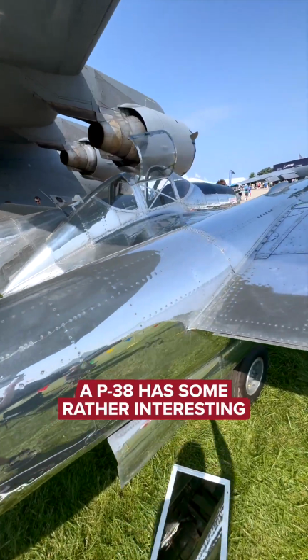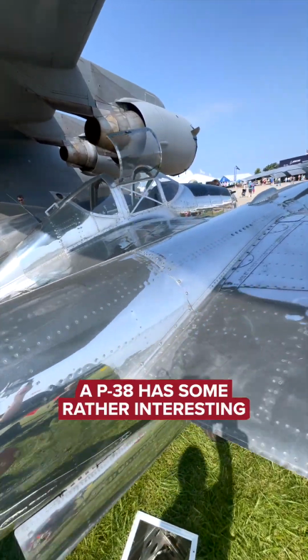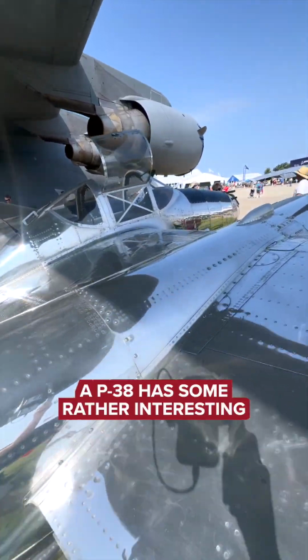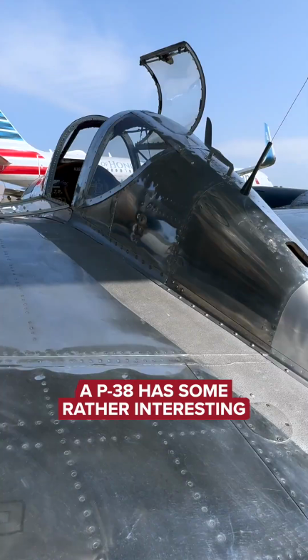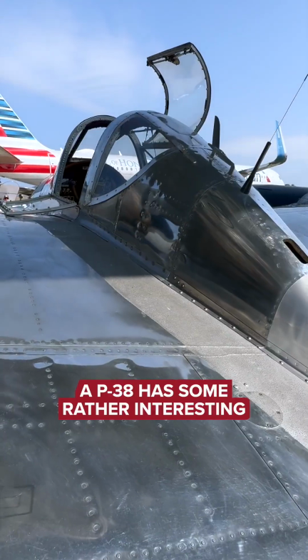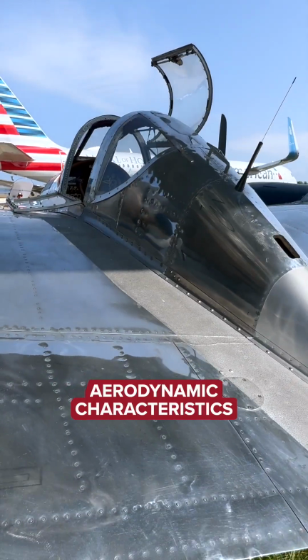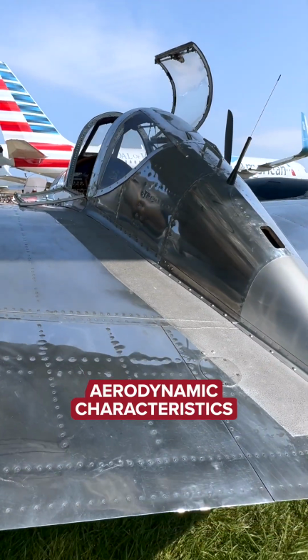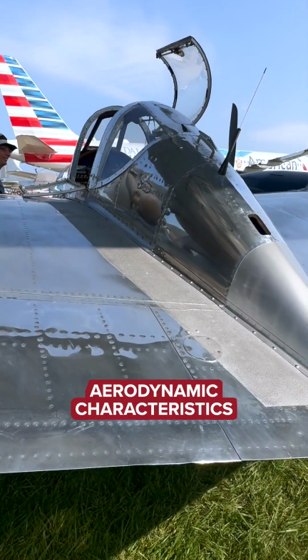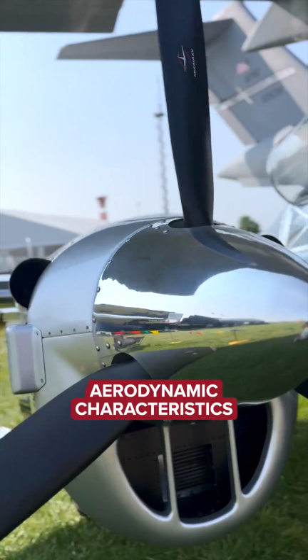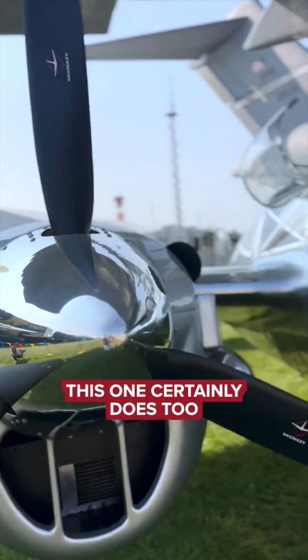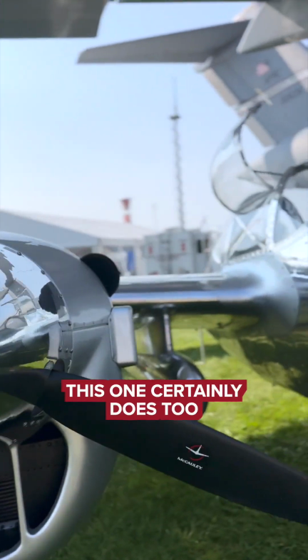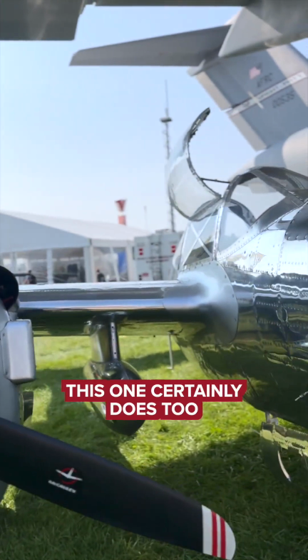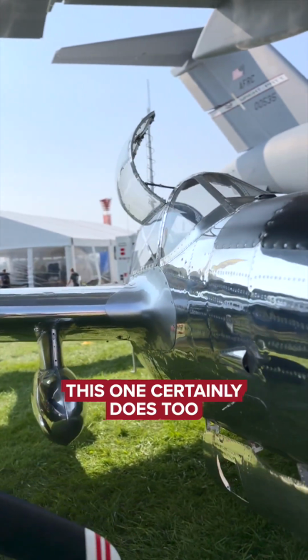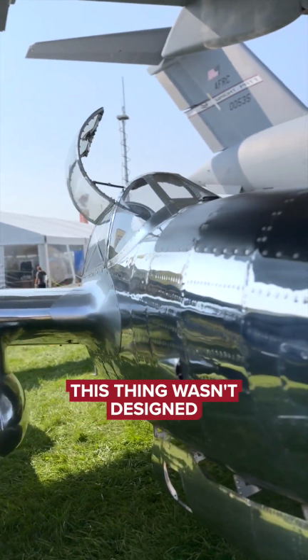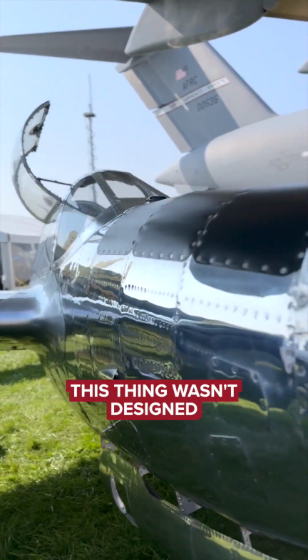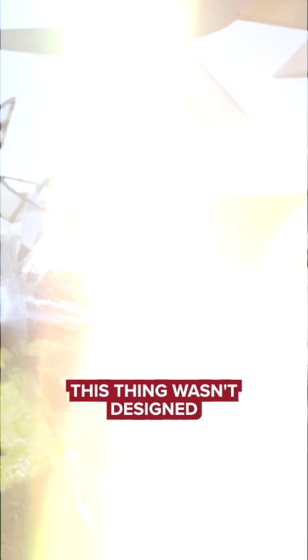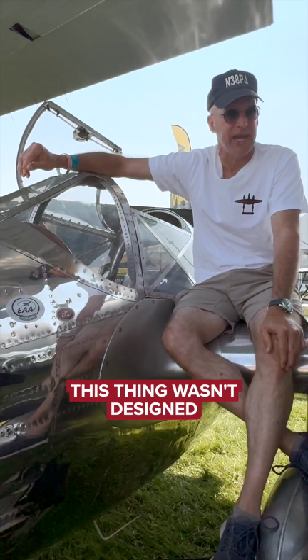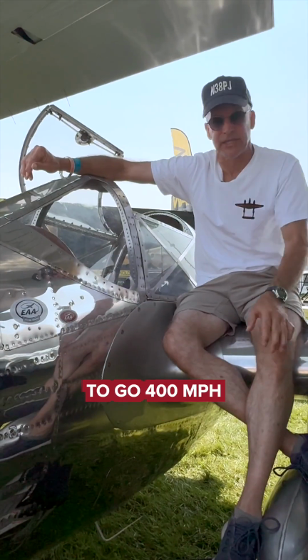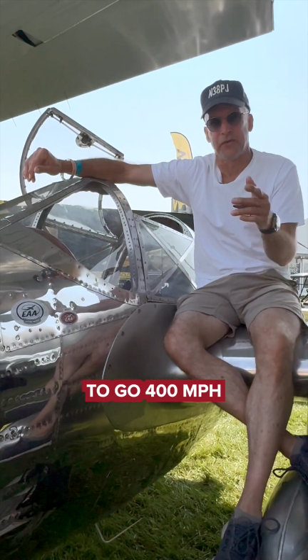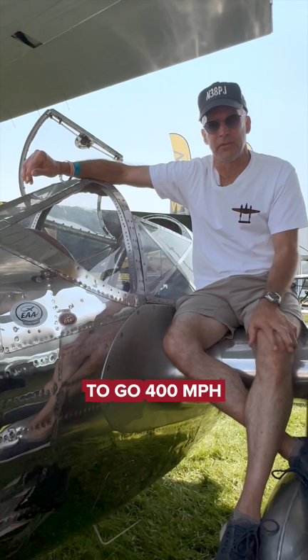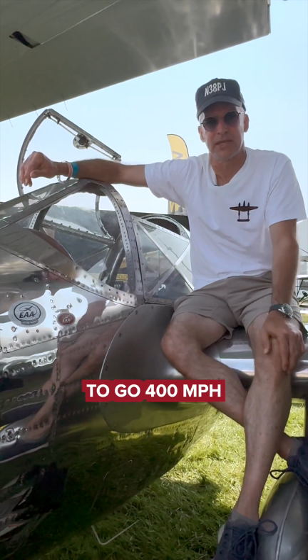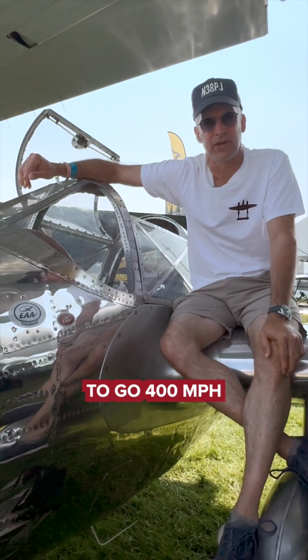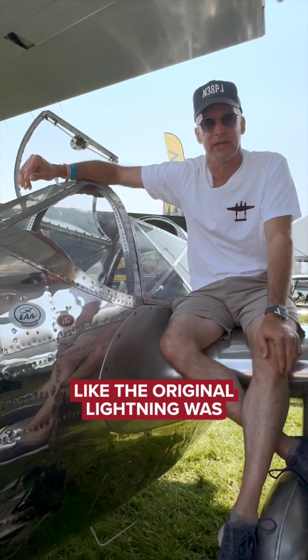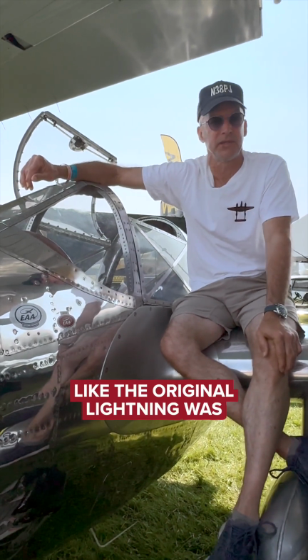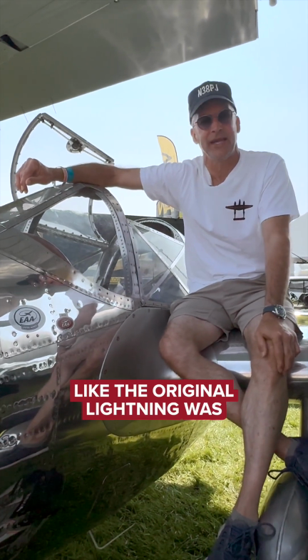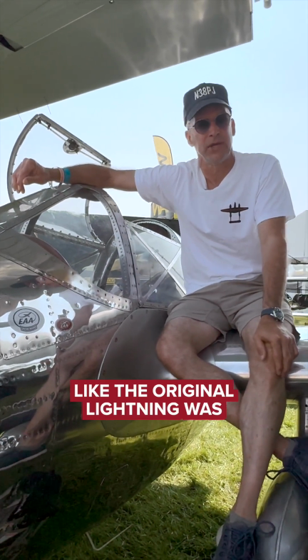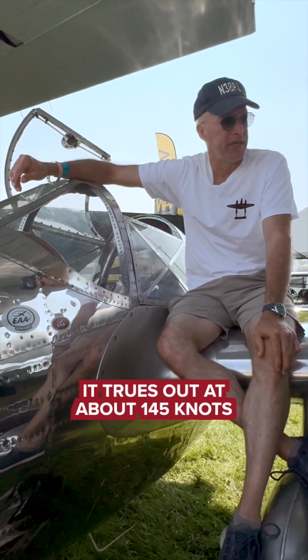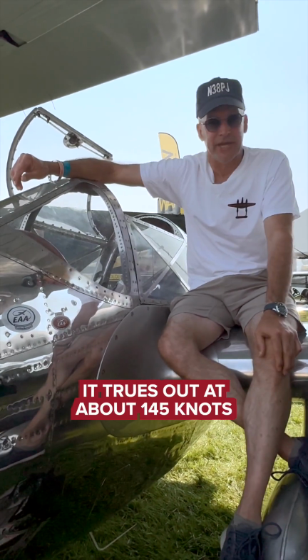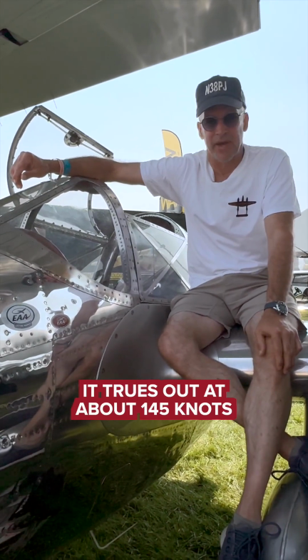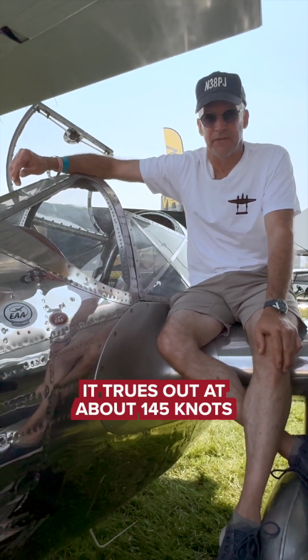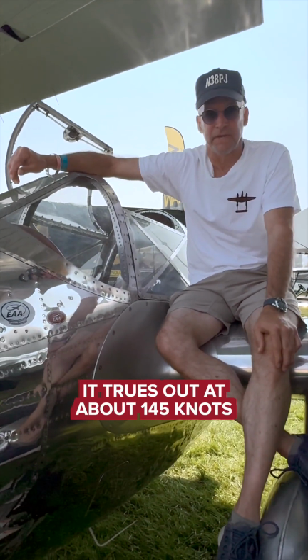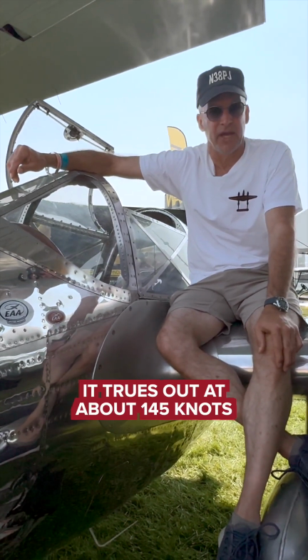The P-38 has some rather interesting aerodynamic characteristics, and this one certainly does too. This thing wasn't designed to go 400 miles an hour like the original Lightning was — it trues out at about 145 knots.